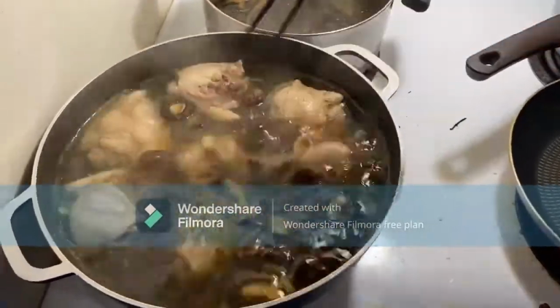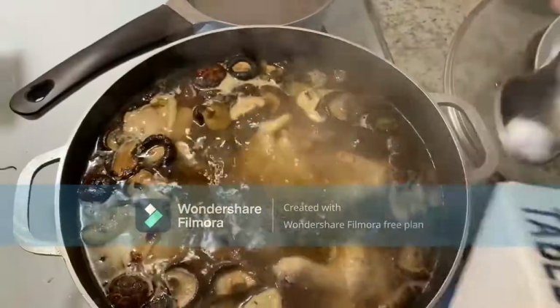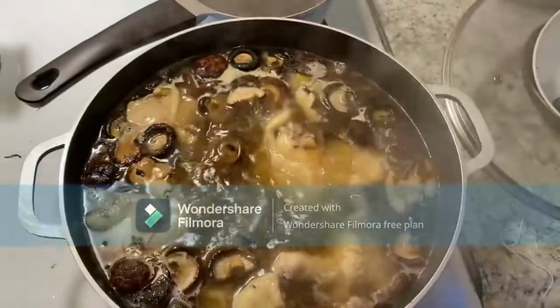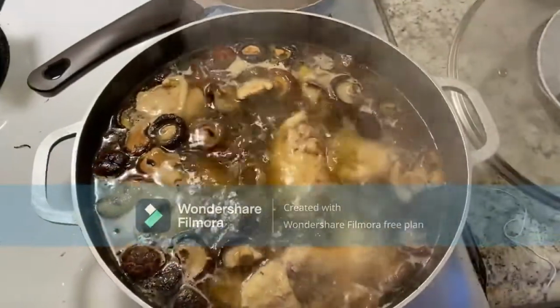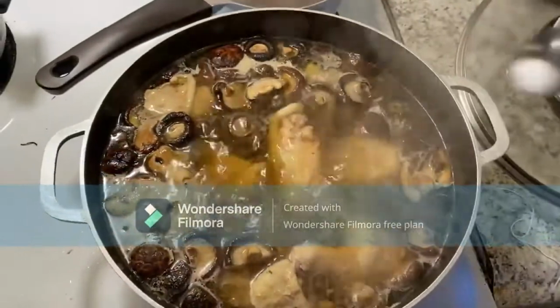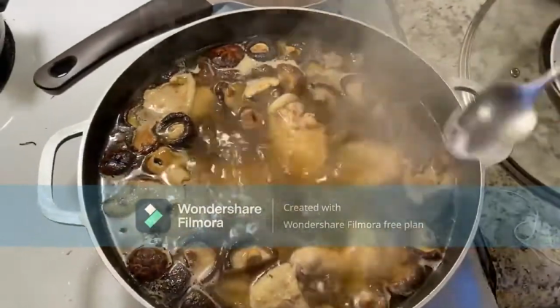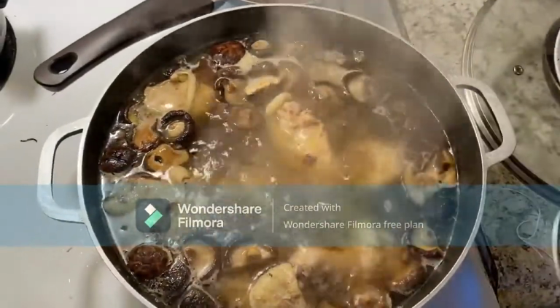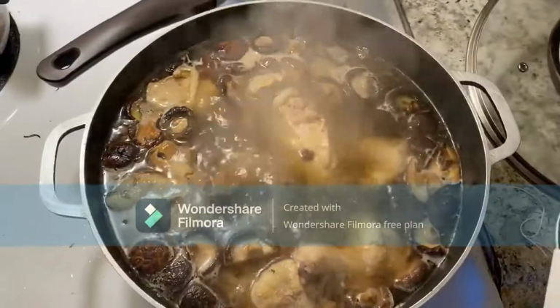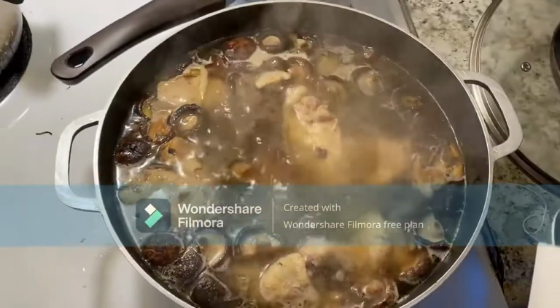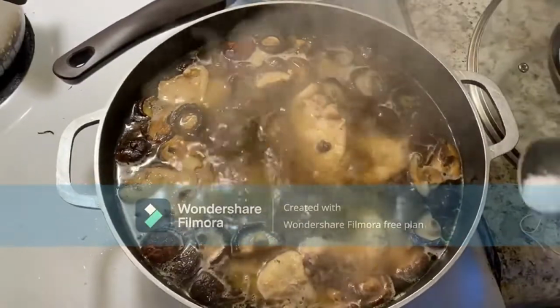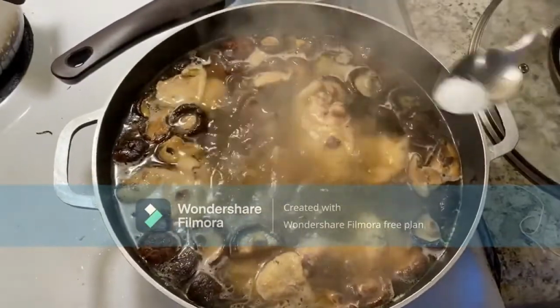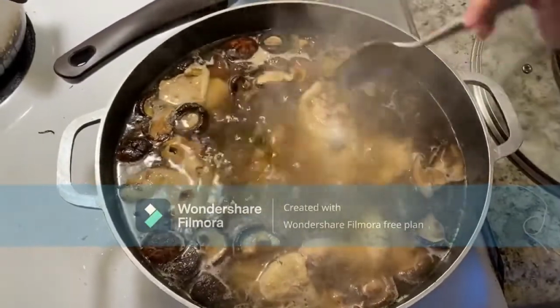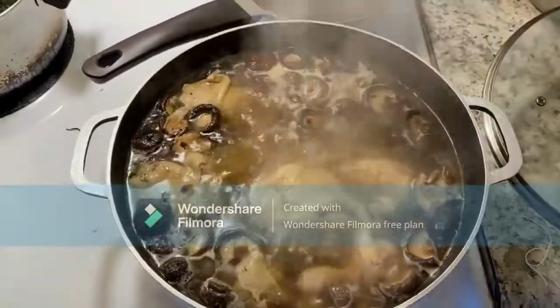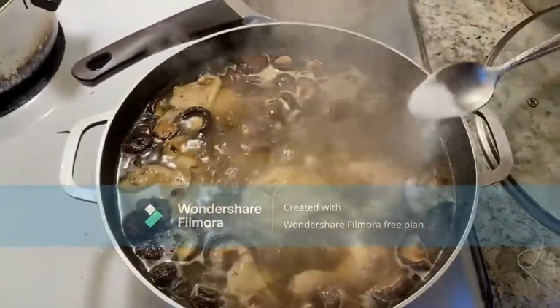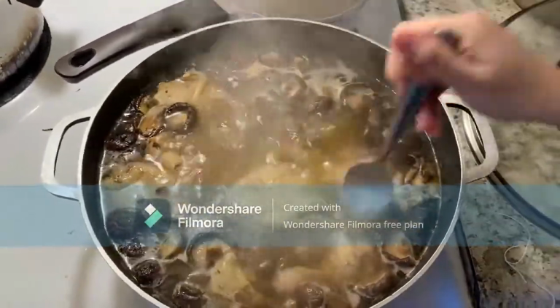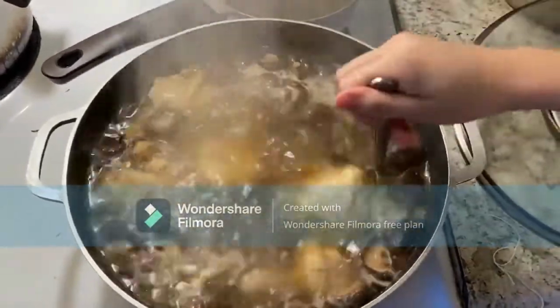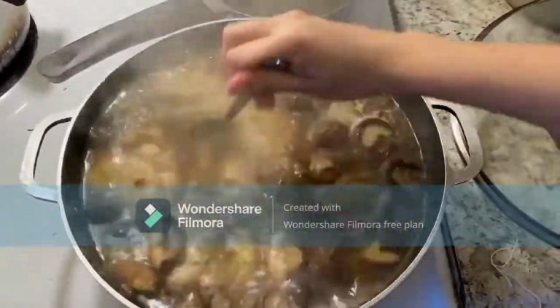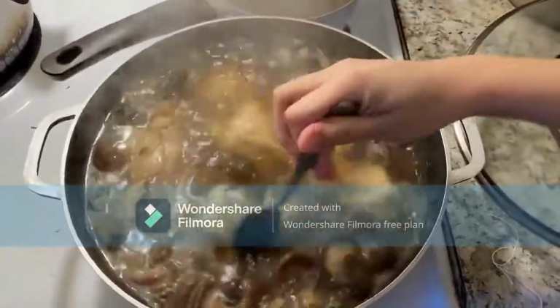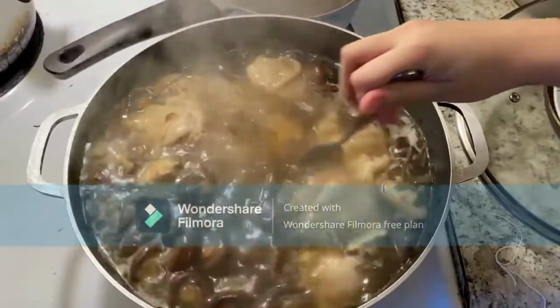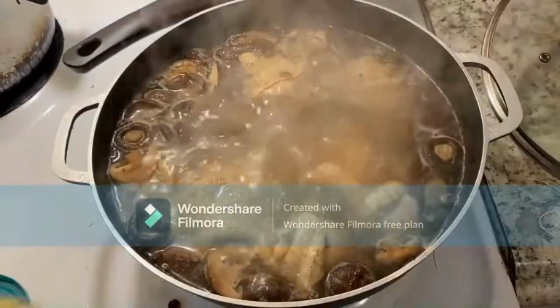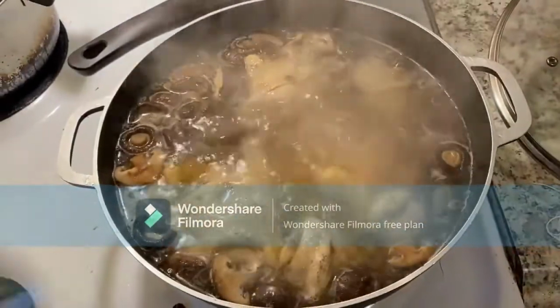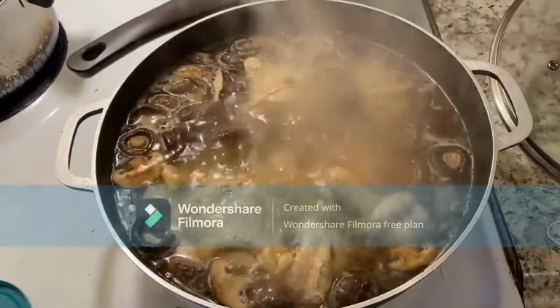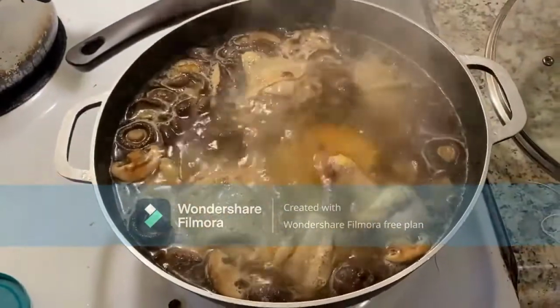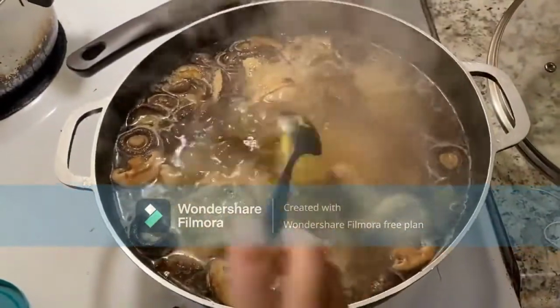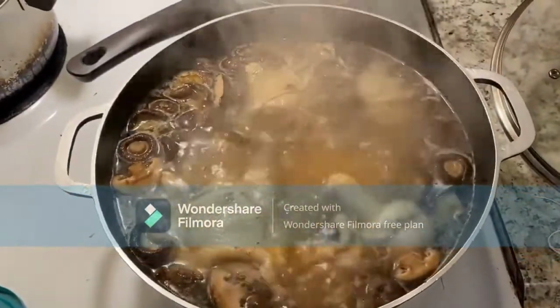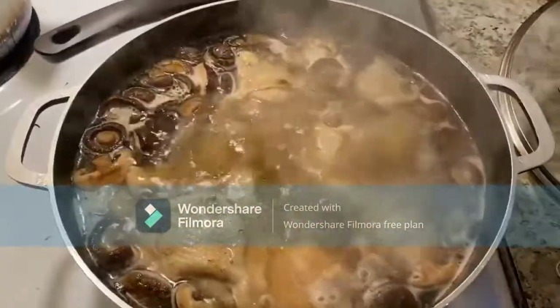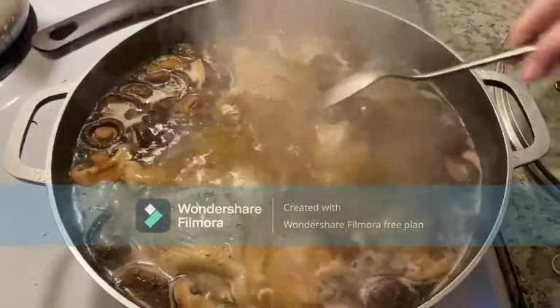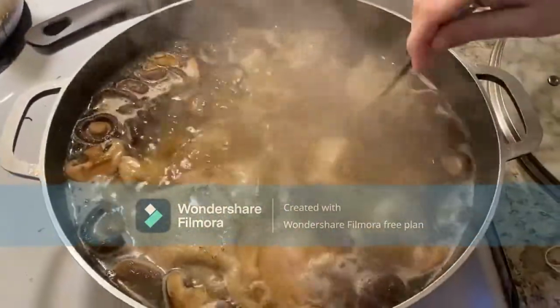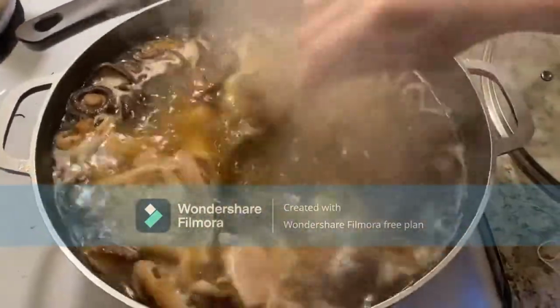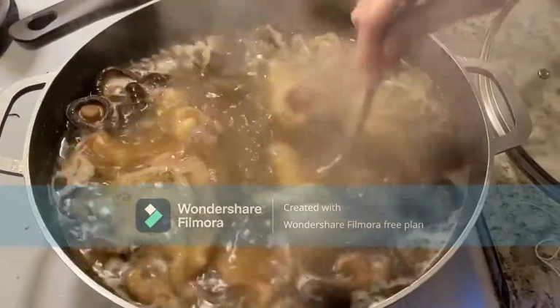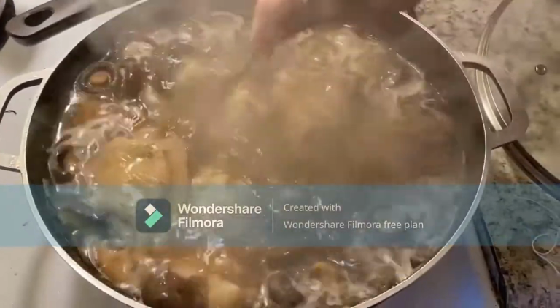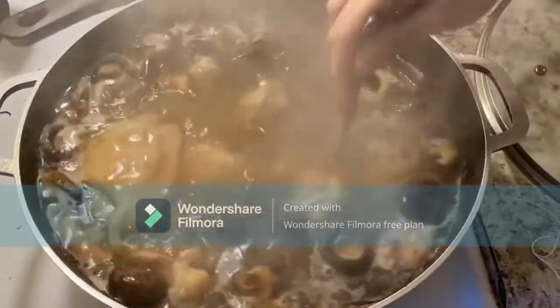Then we continue to season the broth with 2 tablespoons of salt, 2 tablespoons of MSG, chicken soup paste, and 2 tablespoons of sugar. Then leave it to cook for about 10 to 20 minutes.